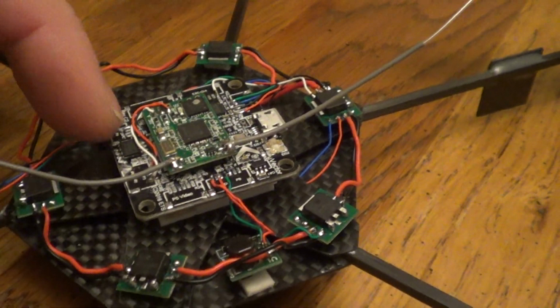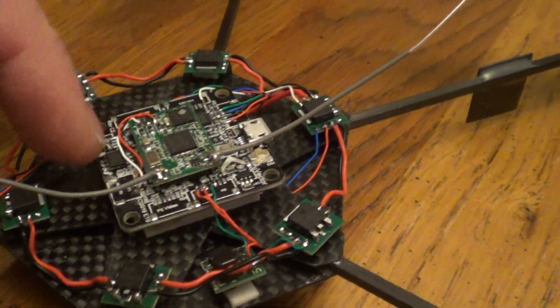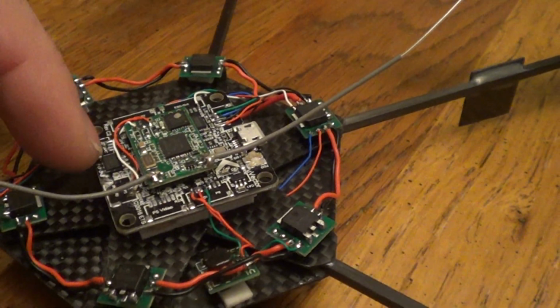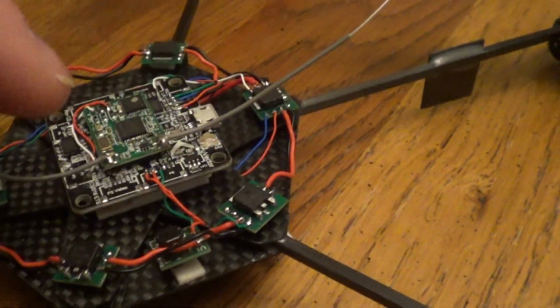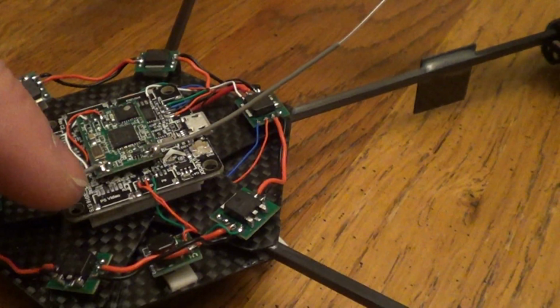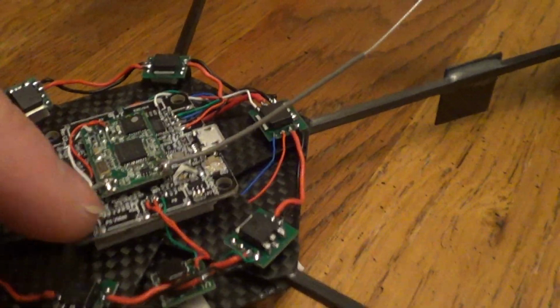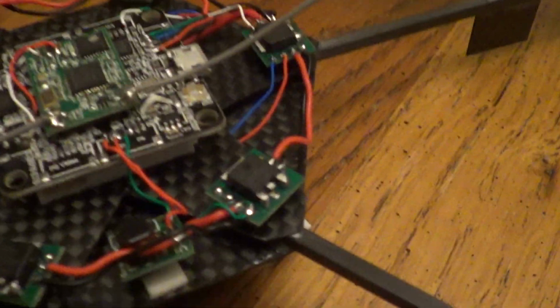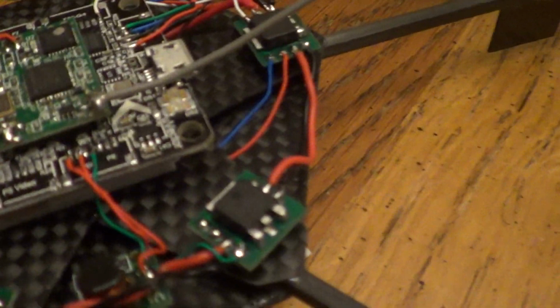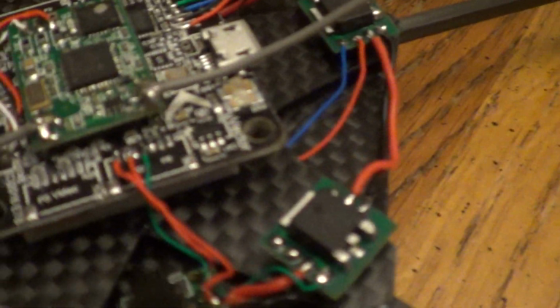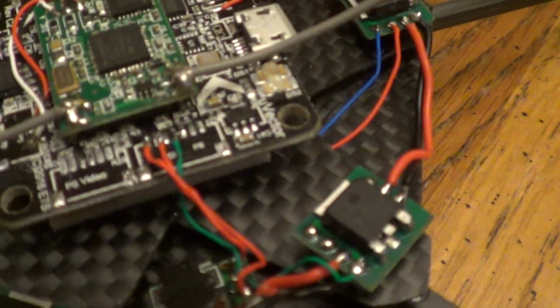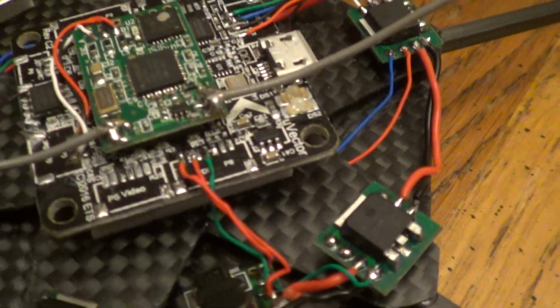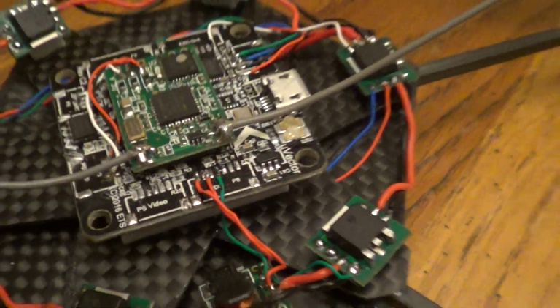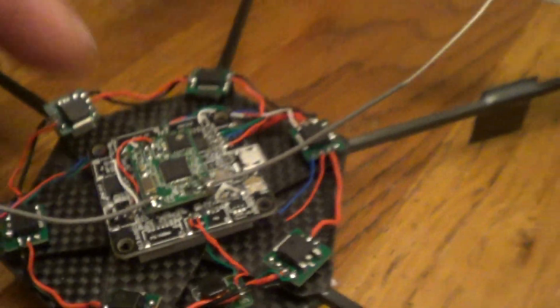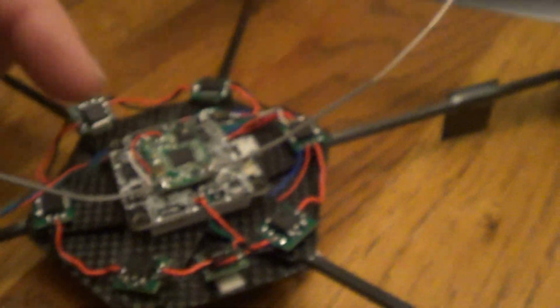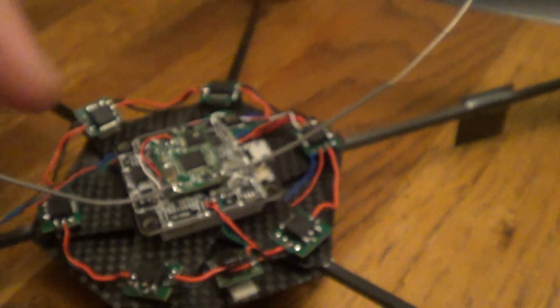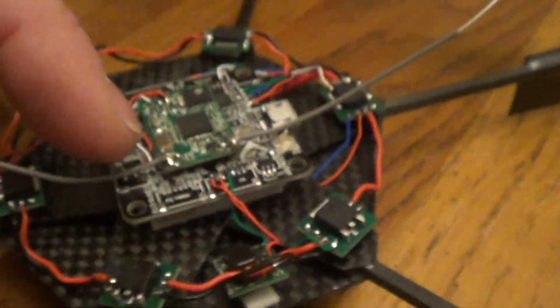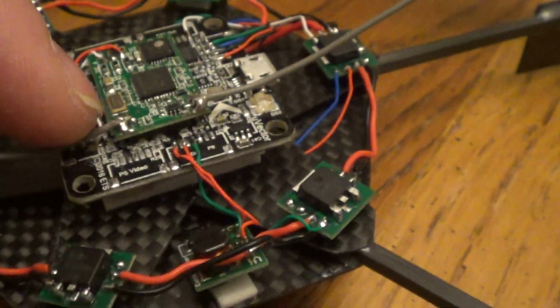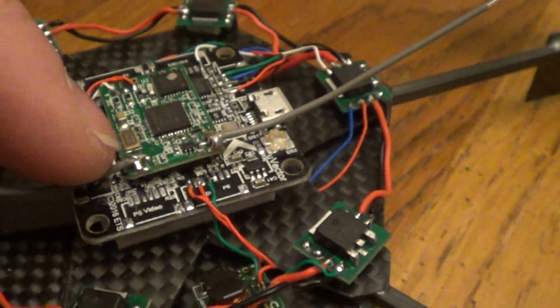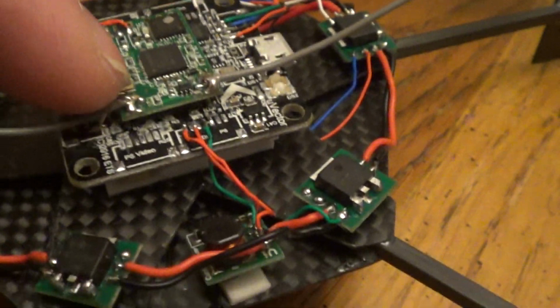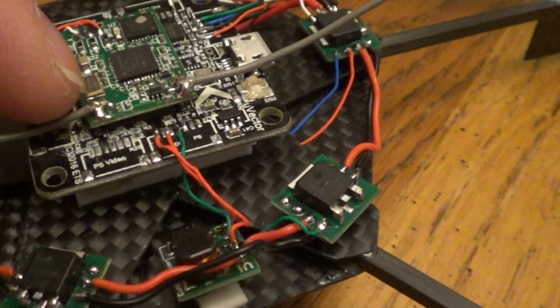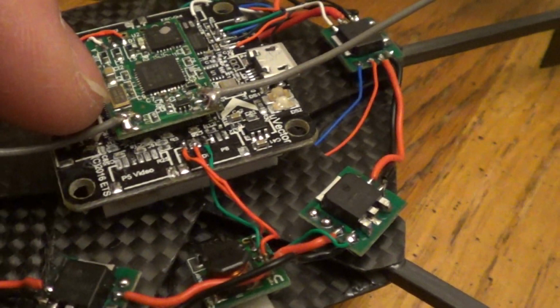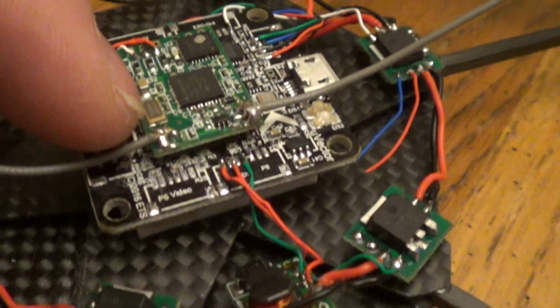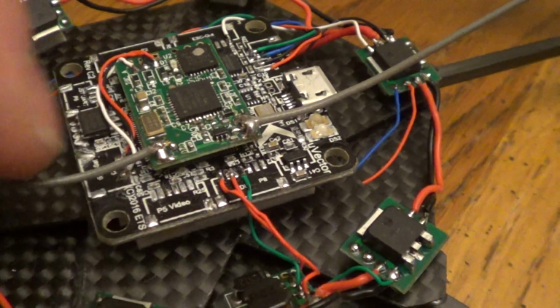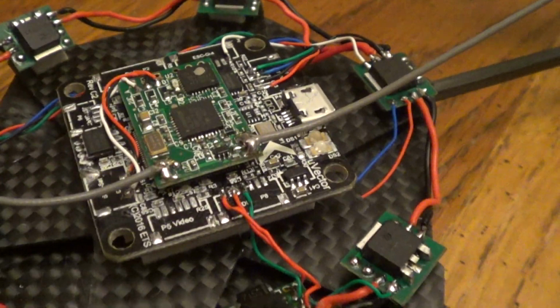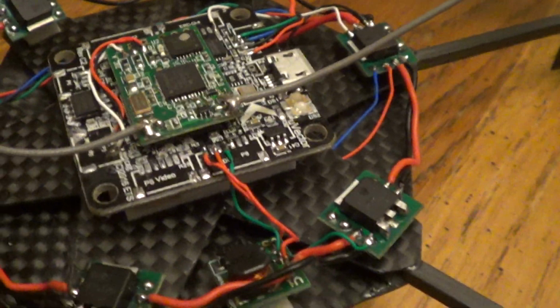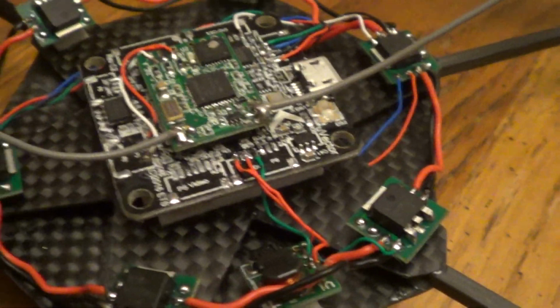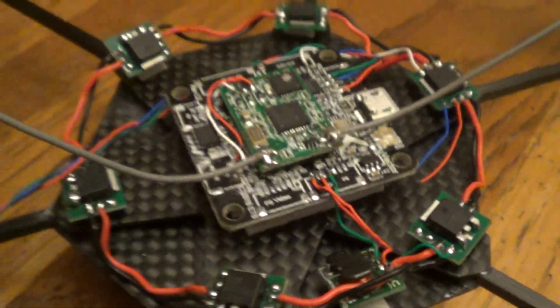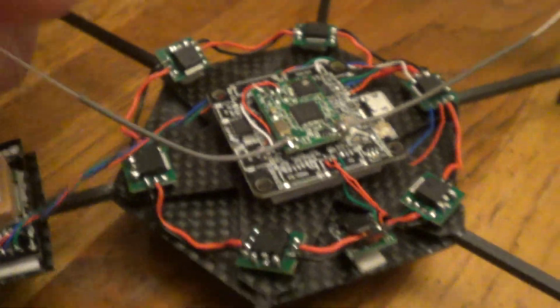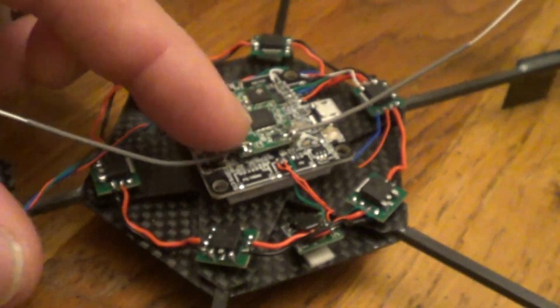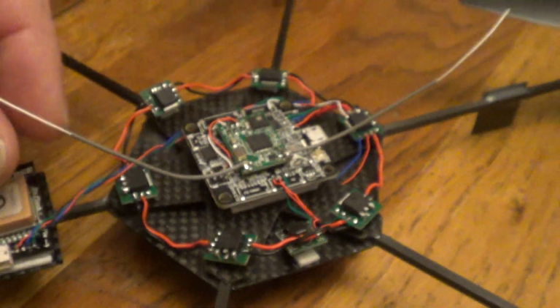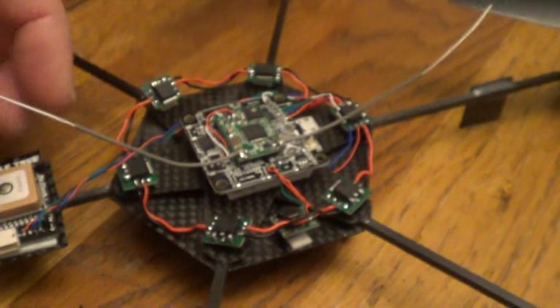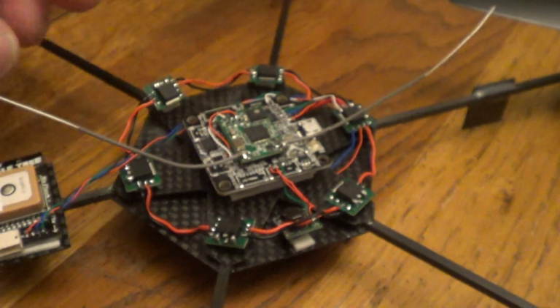I've lightened the weight by getting rid of all the connectors — that's something you don't have to do, but there's a little tricky soldering you can see right there. I even removed the jacks and plugs for the antennas and just soldered the antennas directly on.